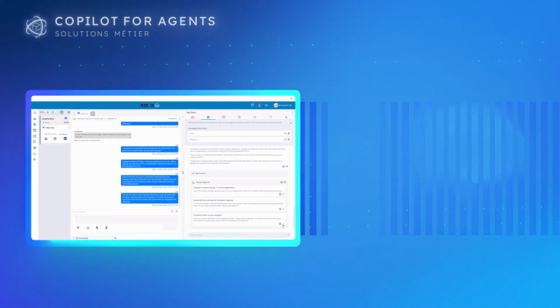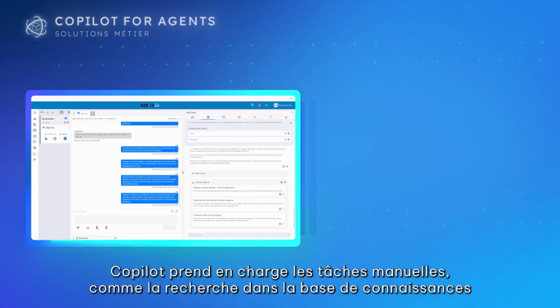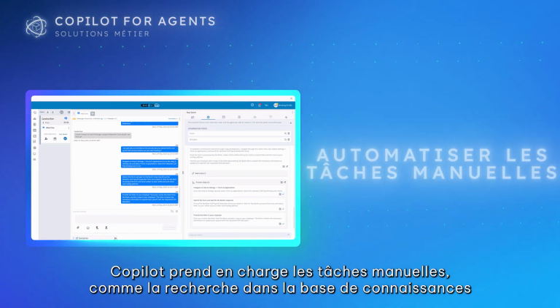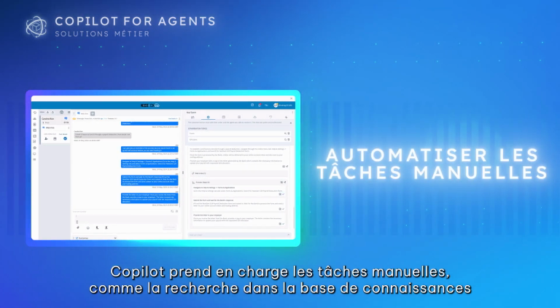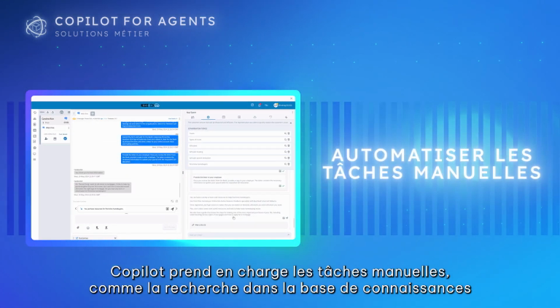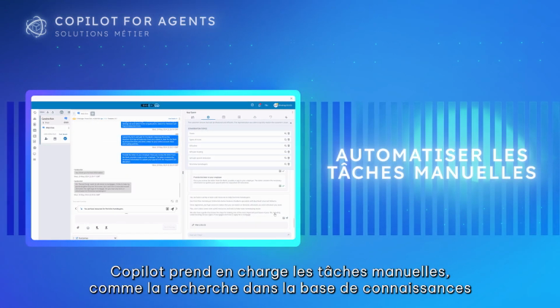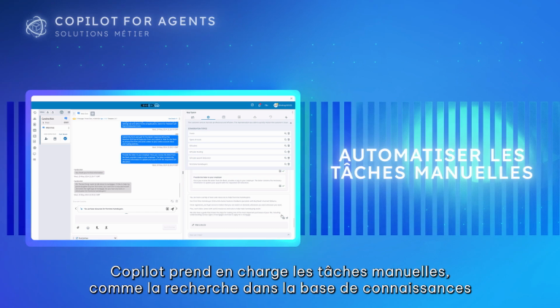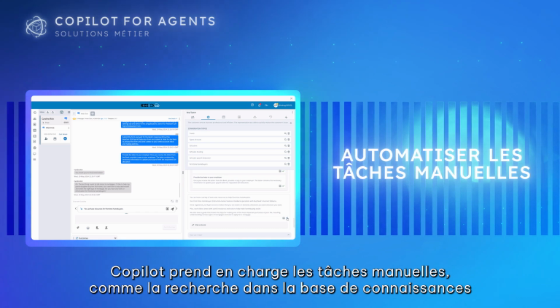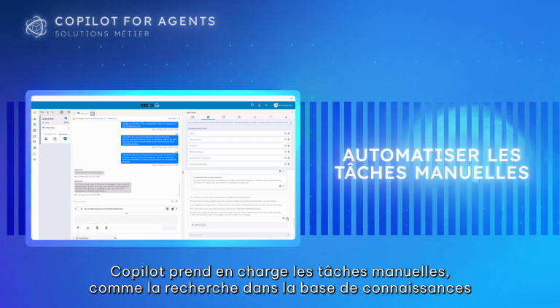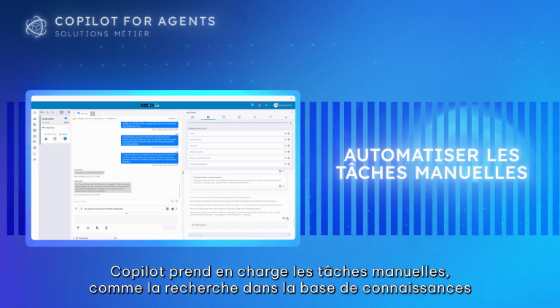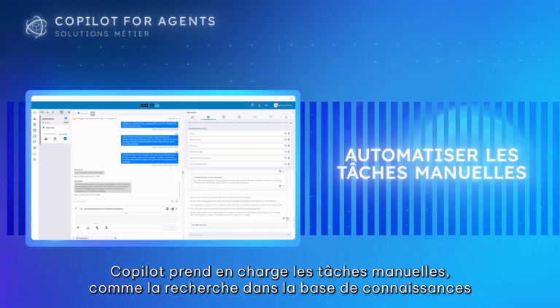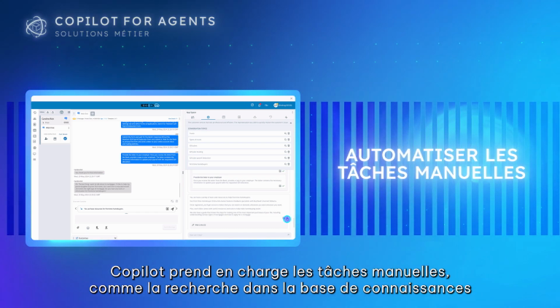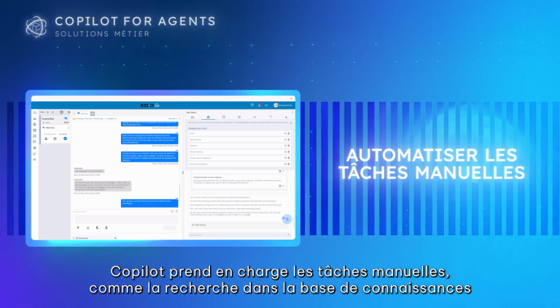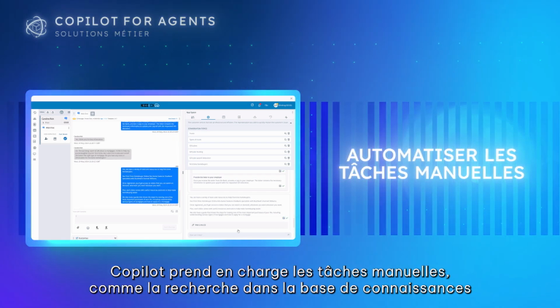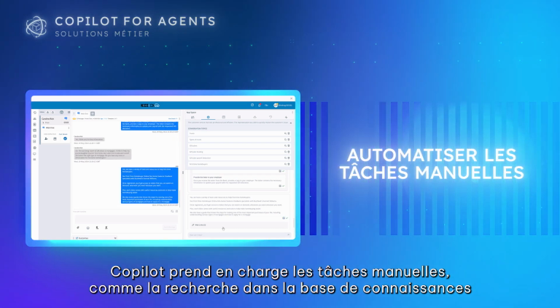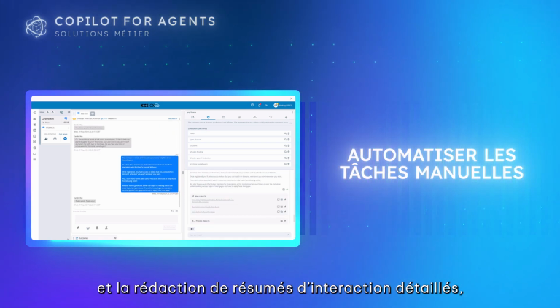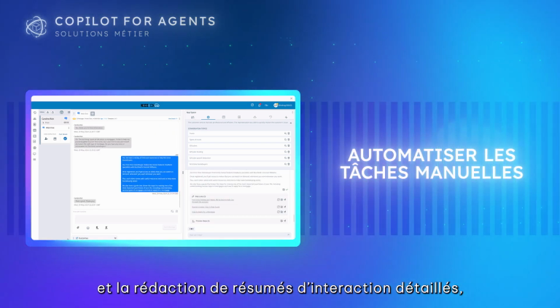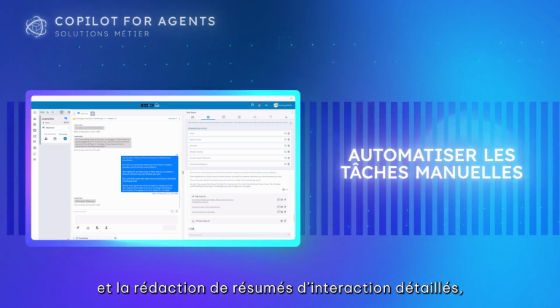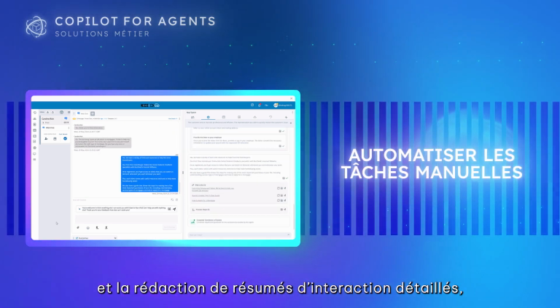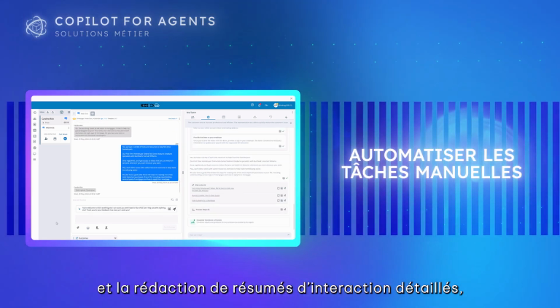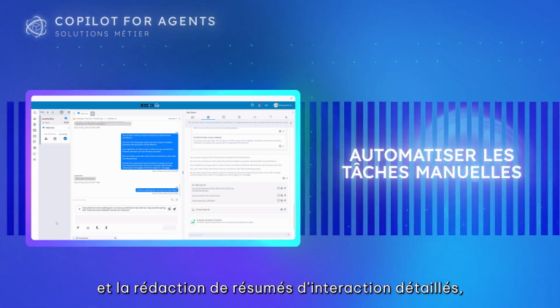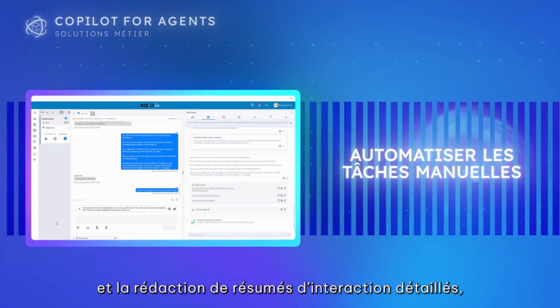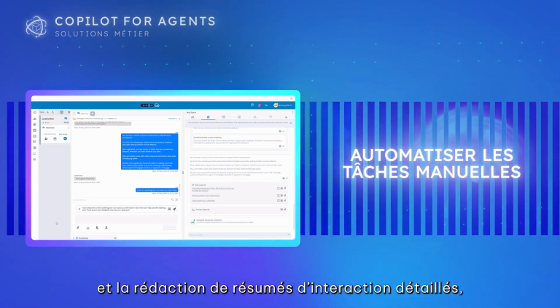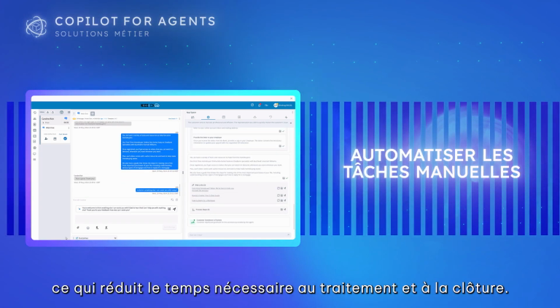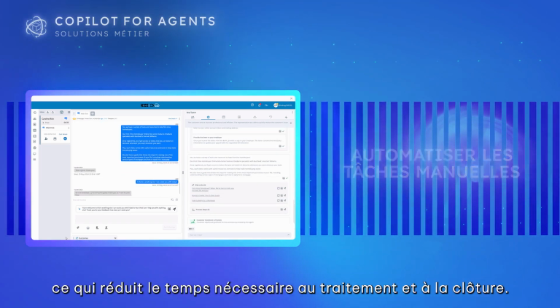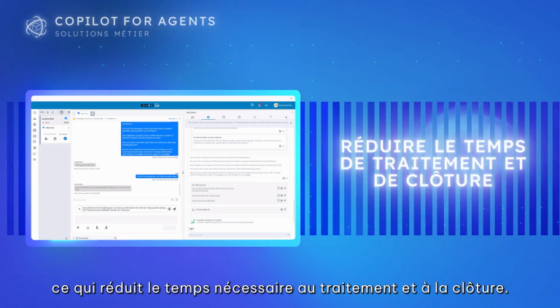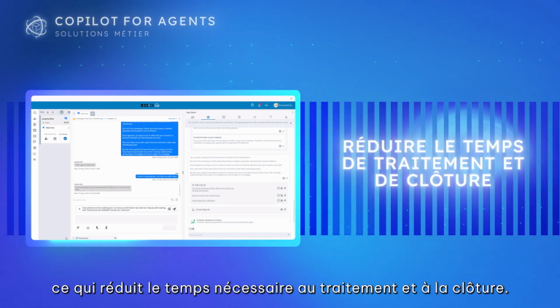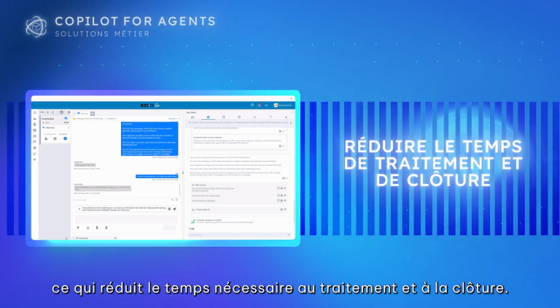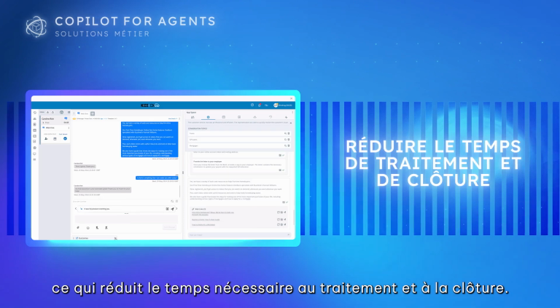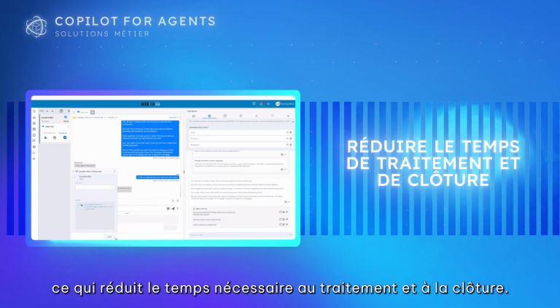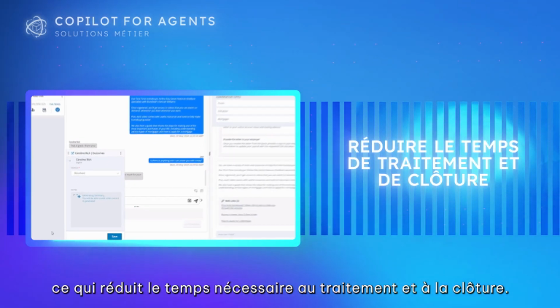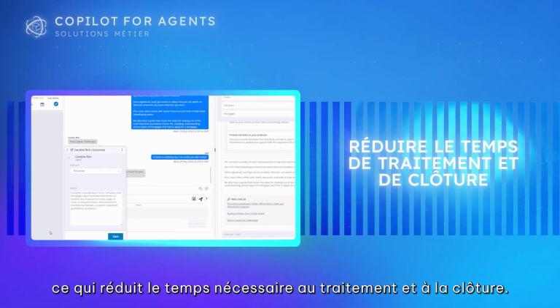Co-Pilot takes care of manual tasks like searching the knowledge base and writing detailed interaction summaries, decreasing handle time and wrap-up time.